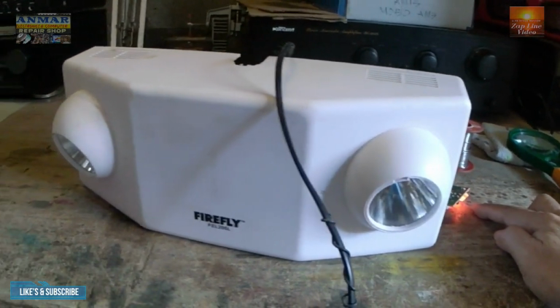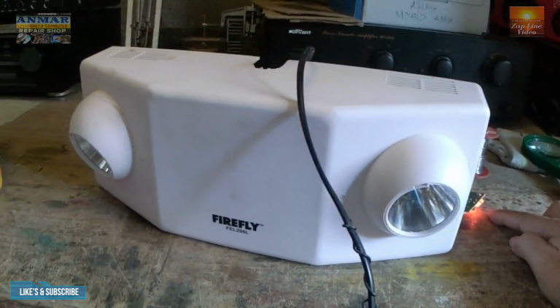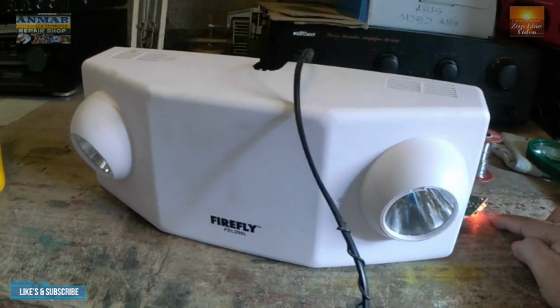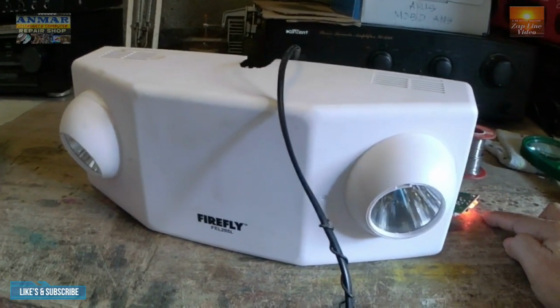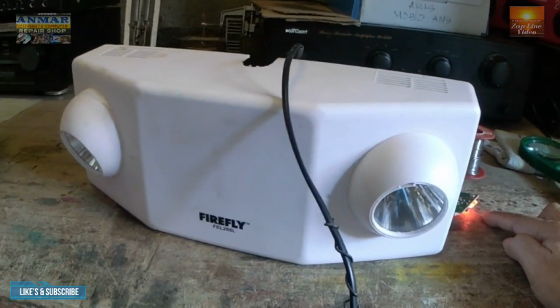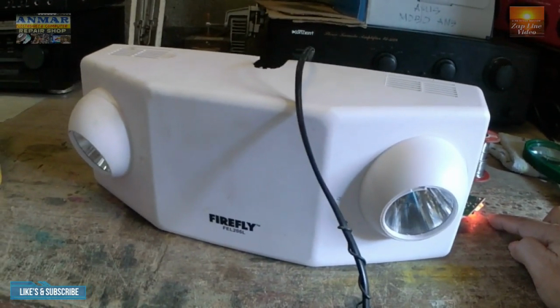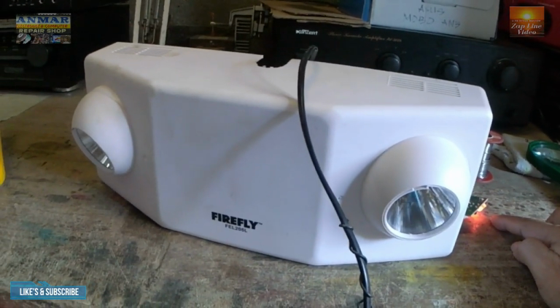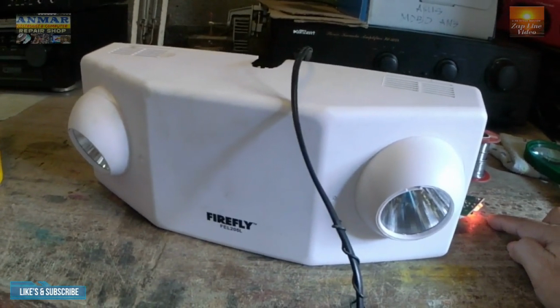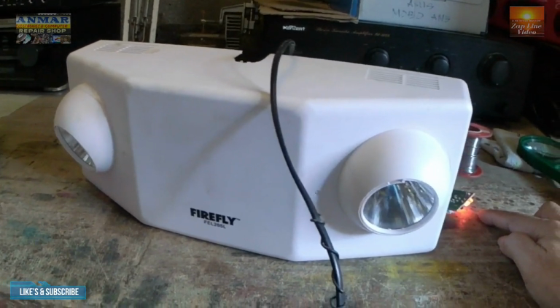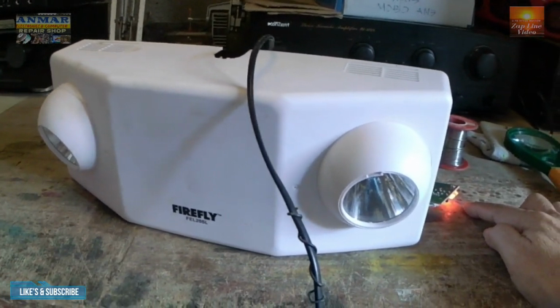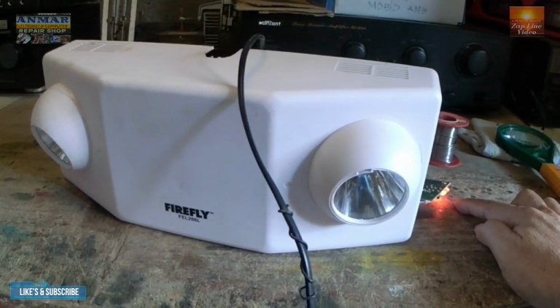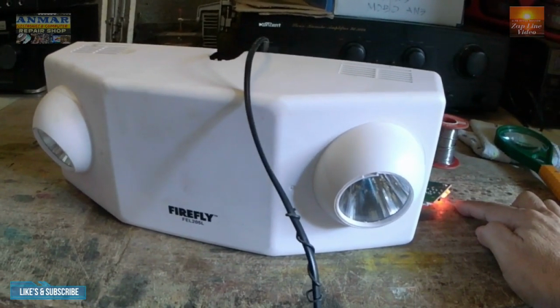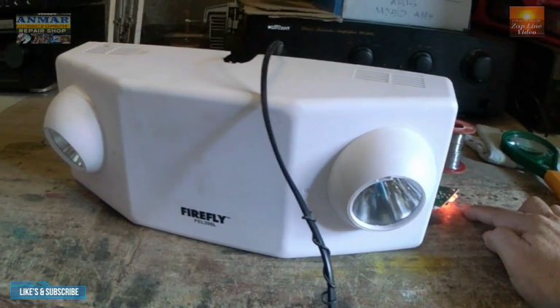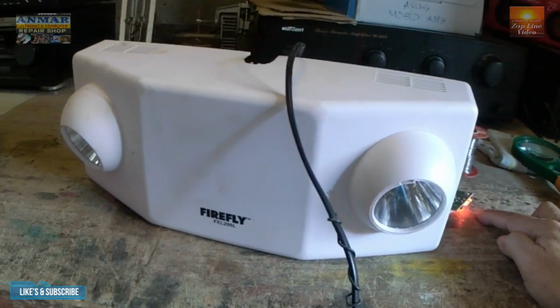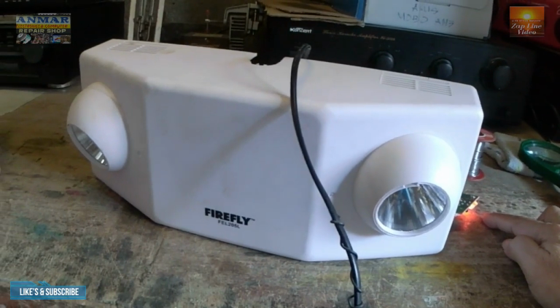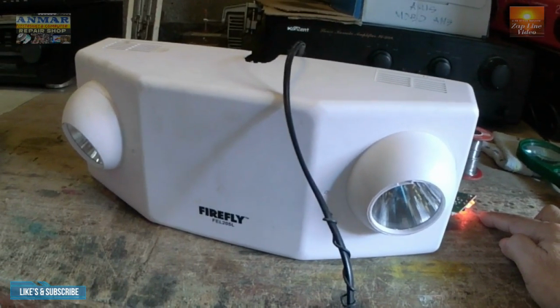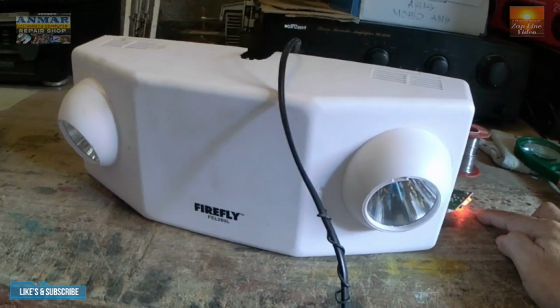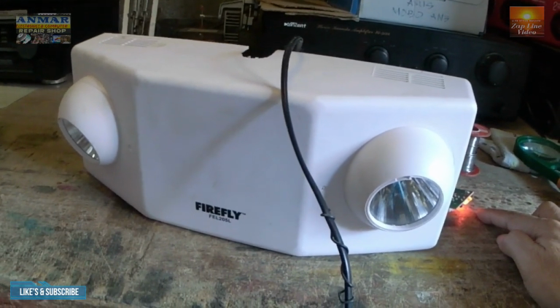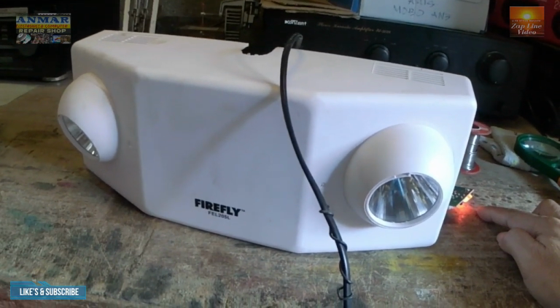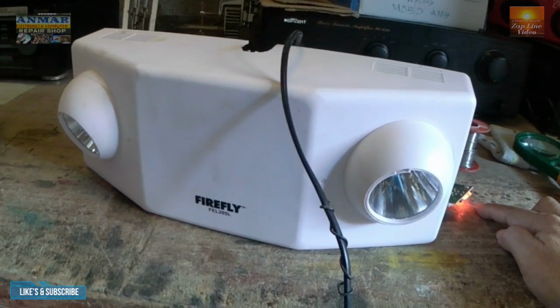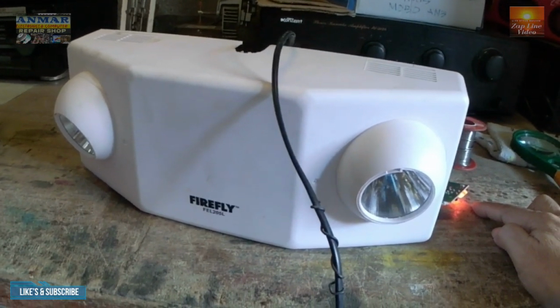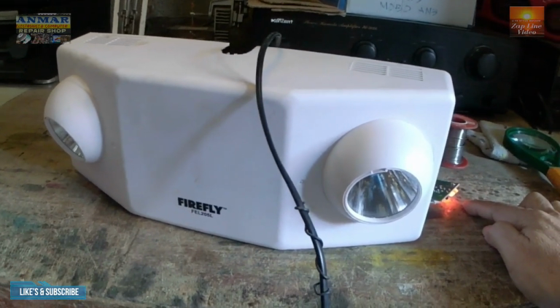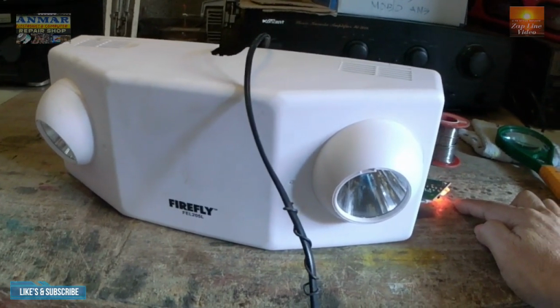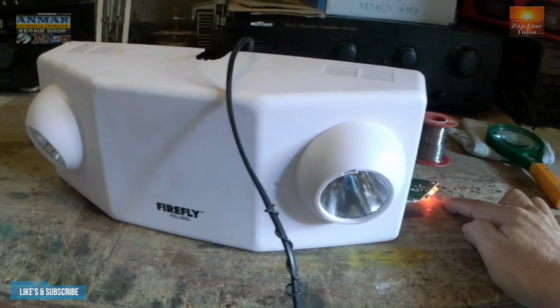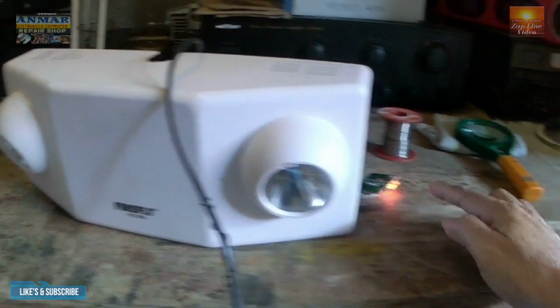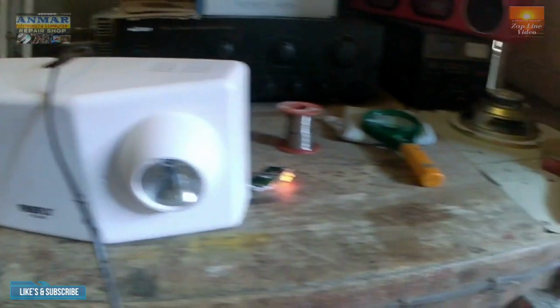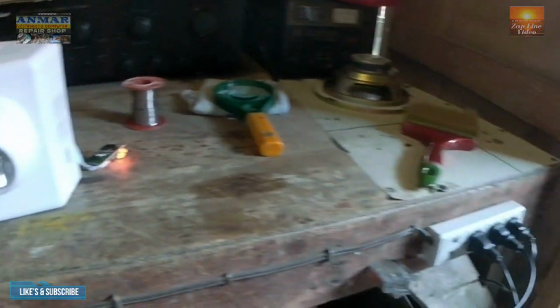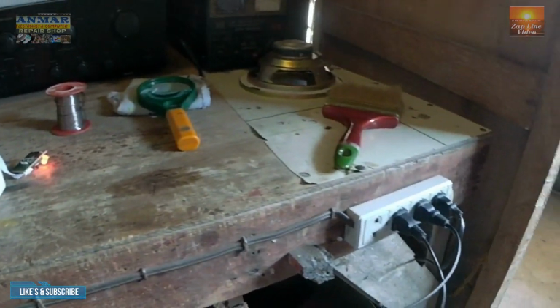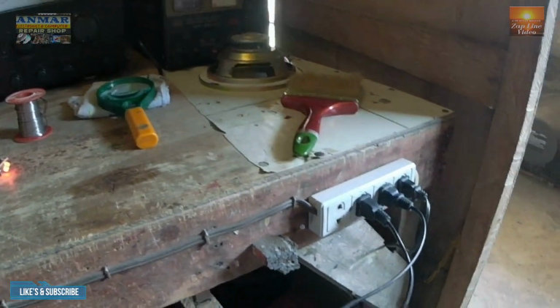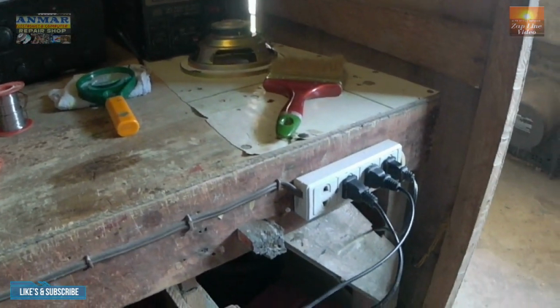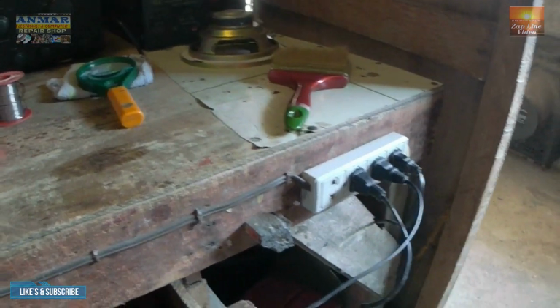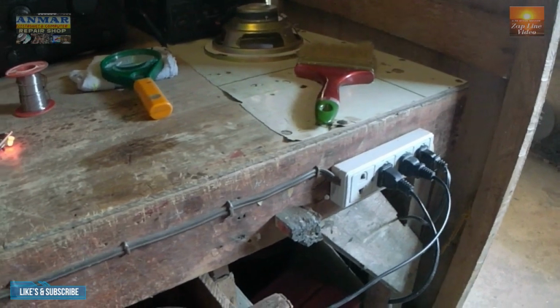Itong battery nga pala nito, mga kaibigan, ay okay naman siya. Bago pa ito. By the way, ito nga pala.